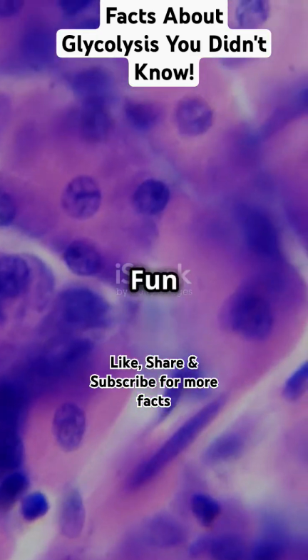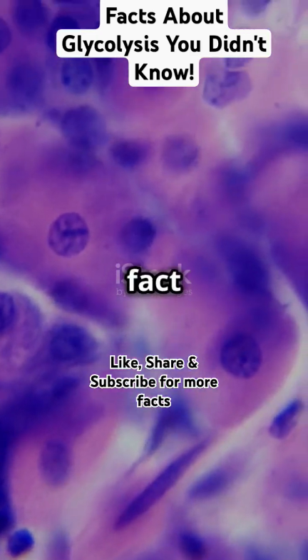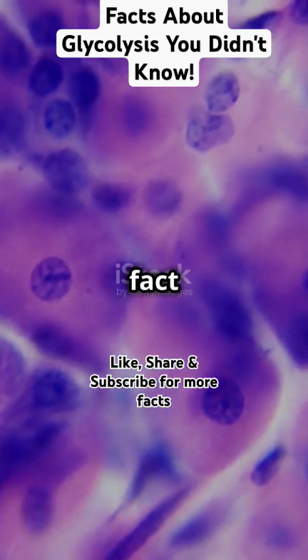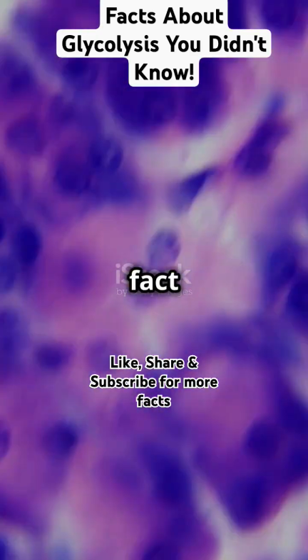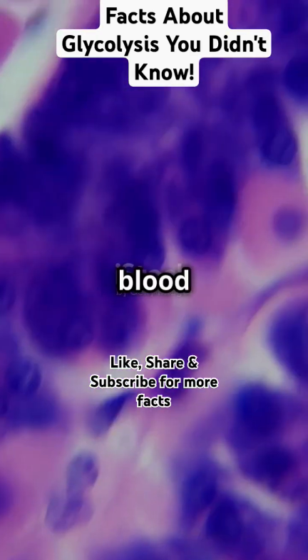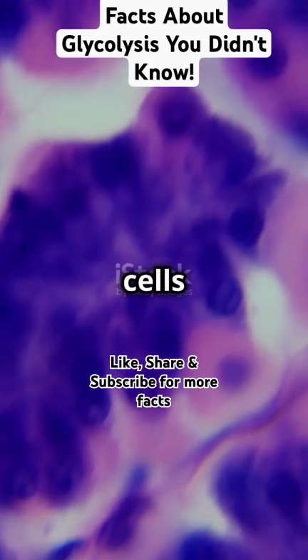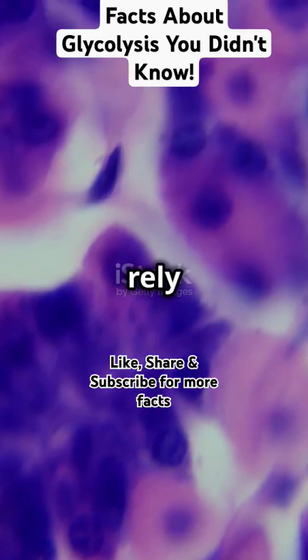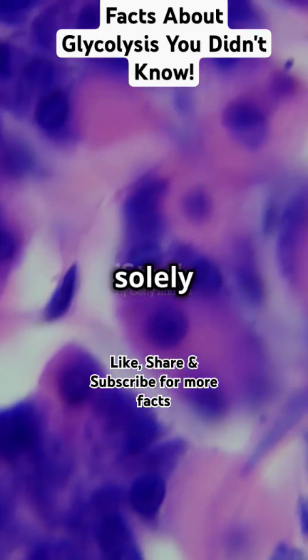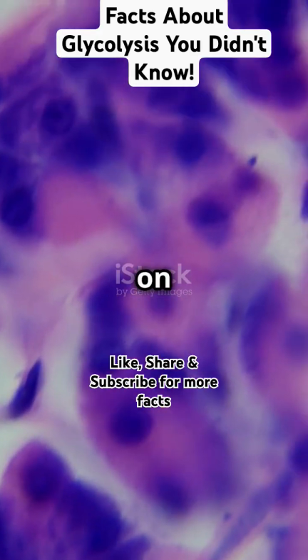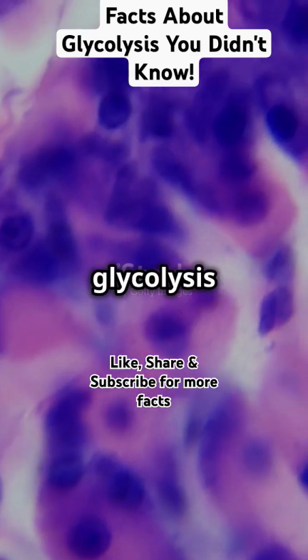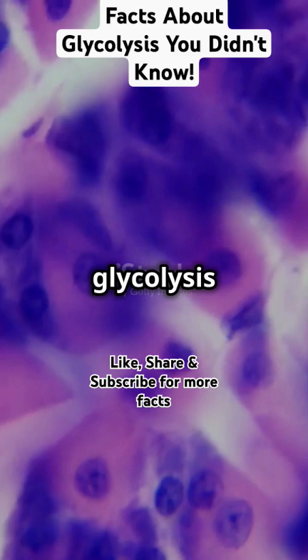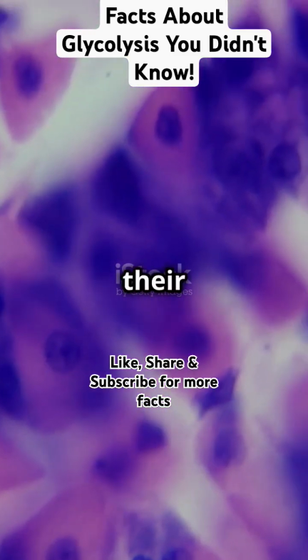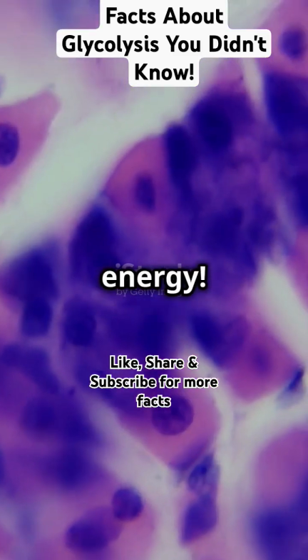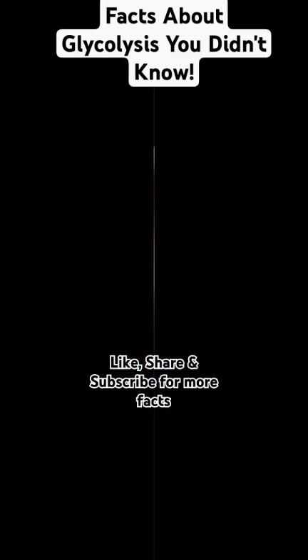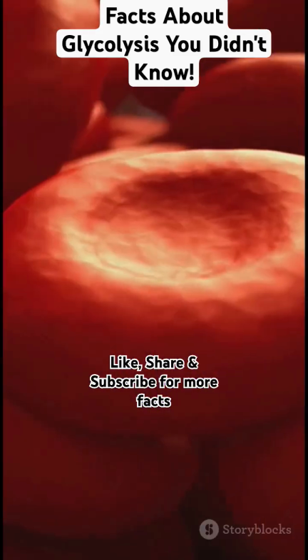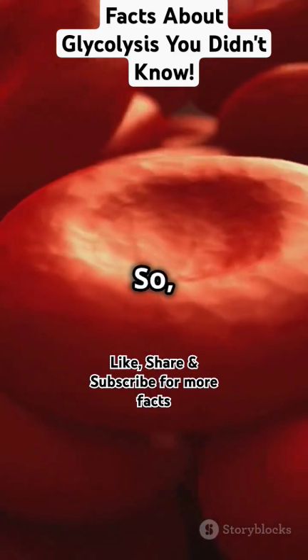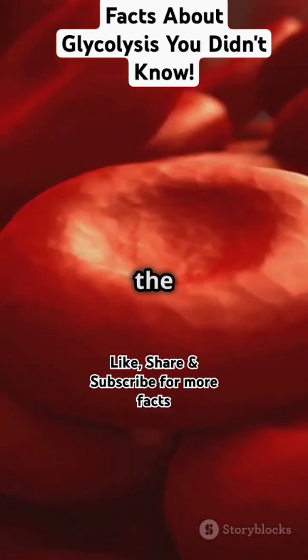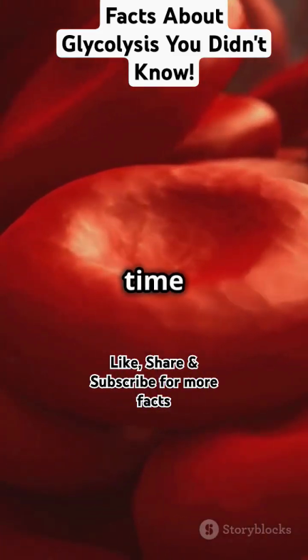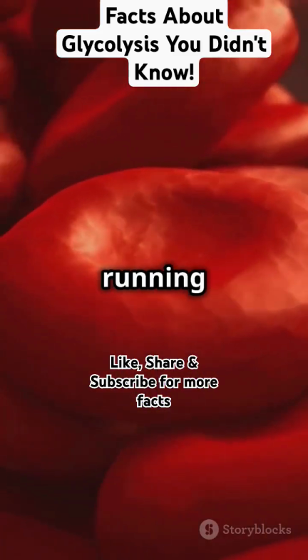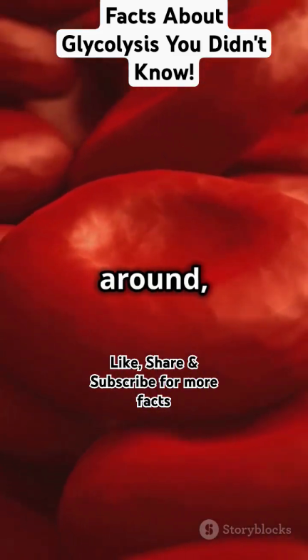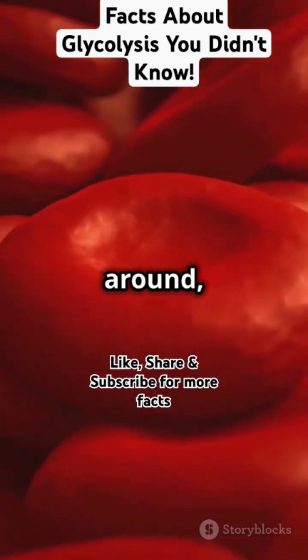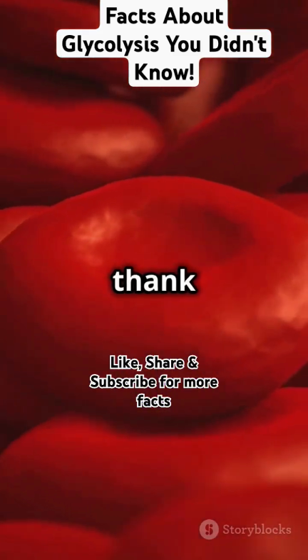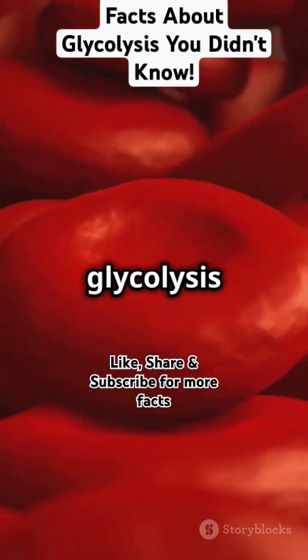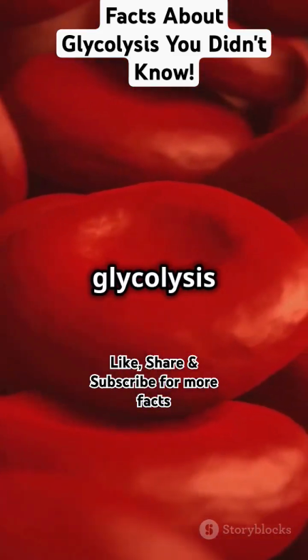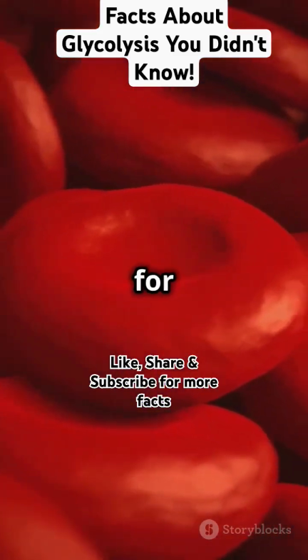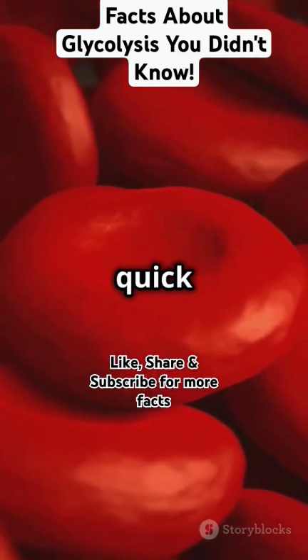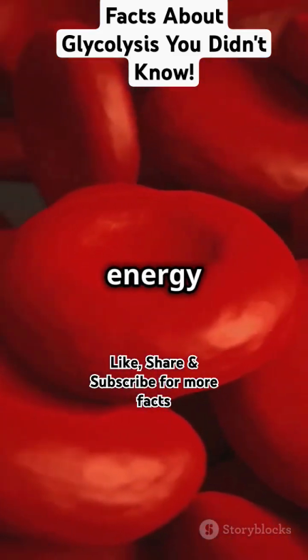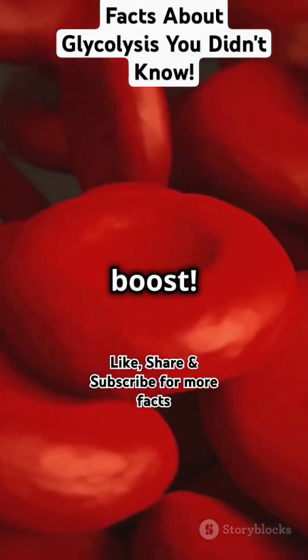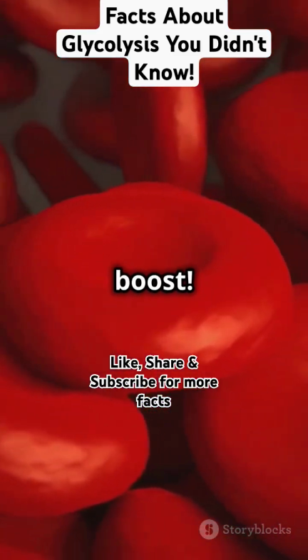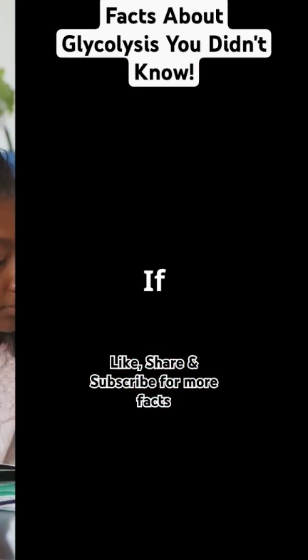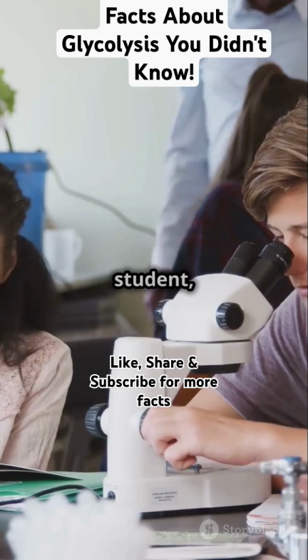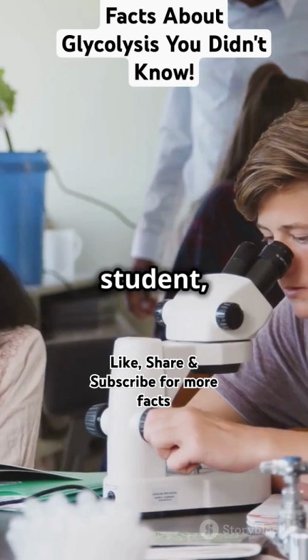Fun fact: red blood cells rely solely on glycolysis for their energy. So the next time you're running around, thank glycolysis for the quick energy boost.